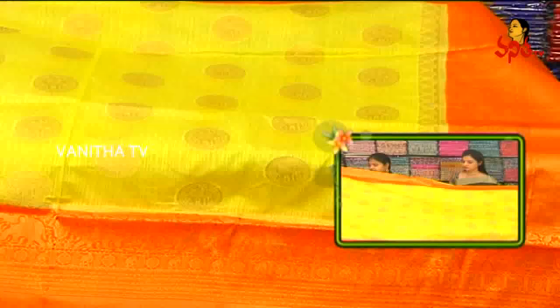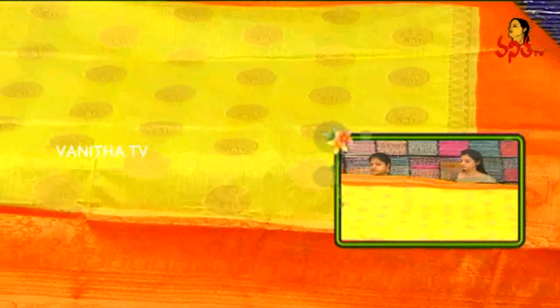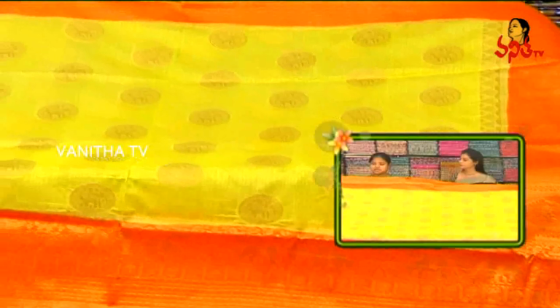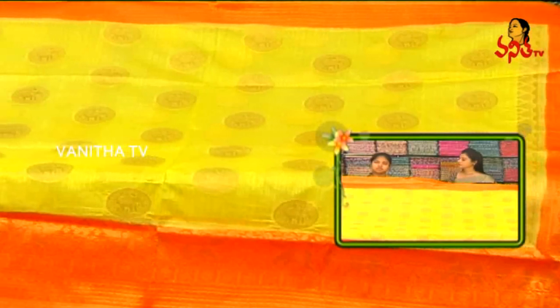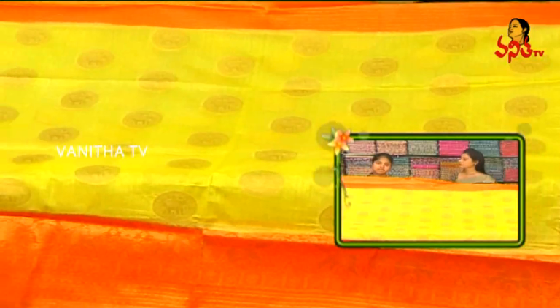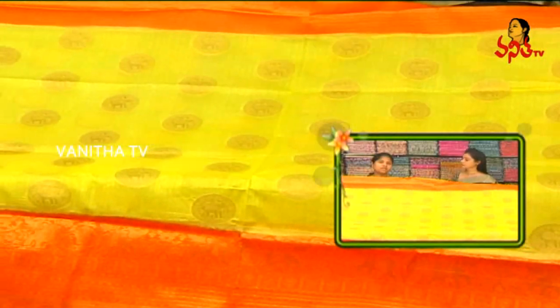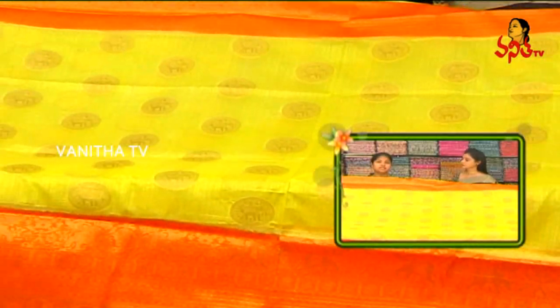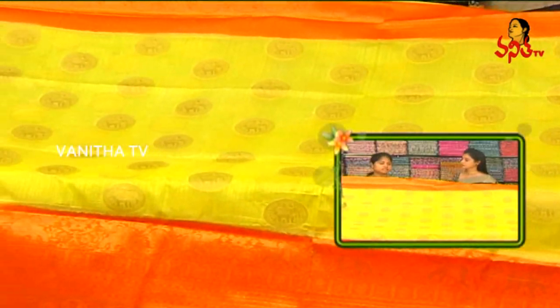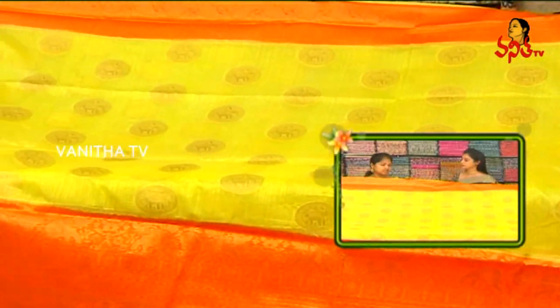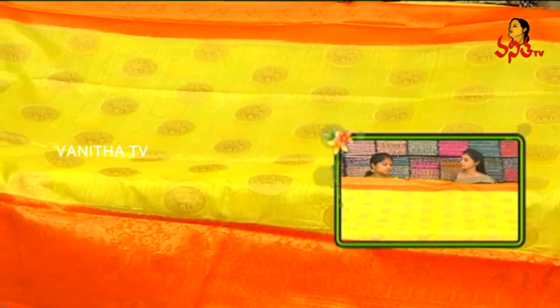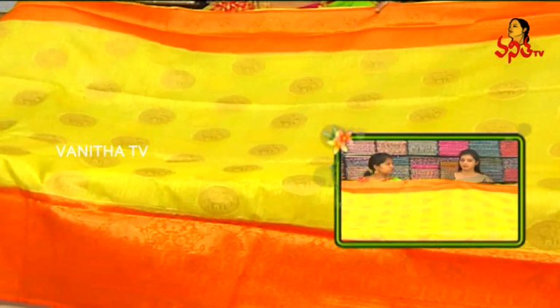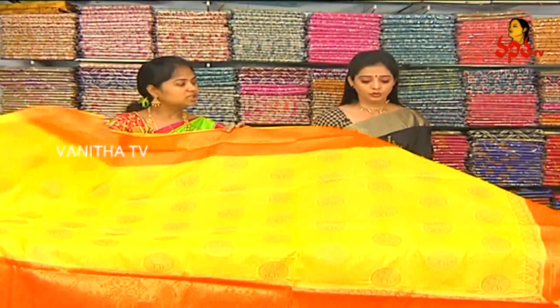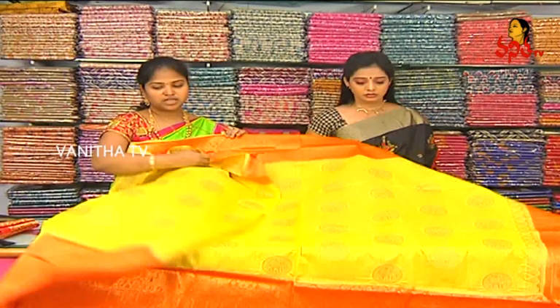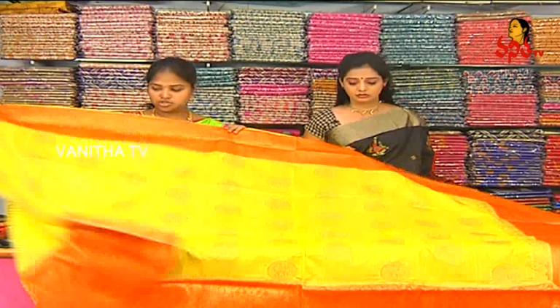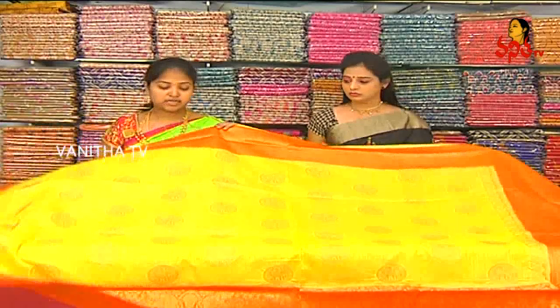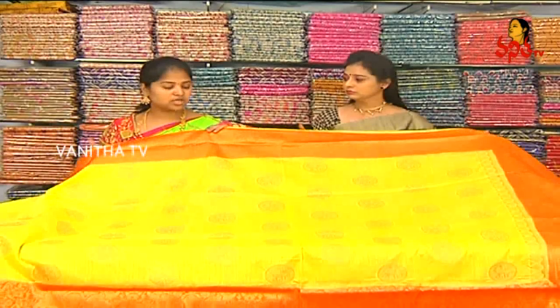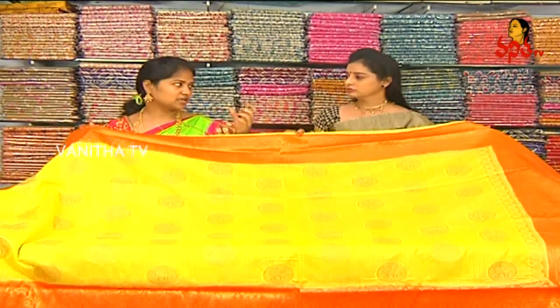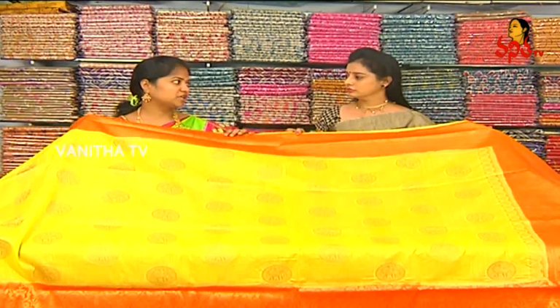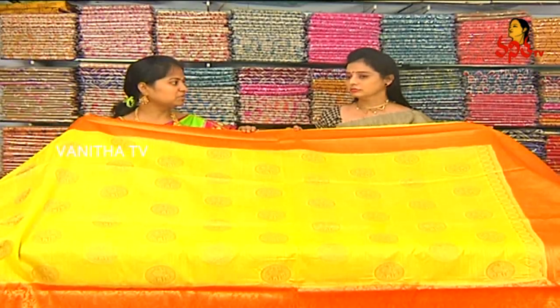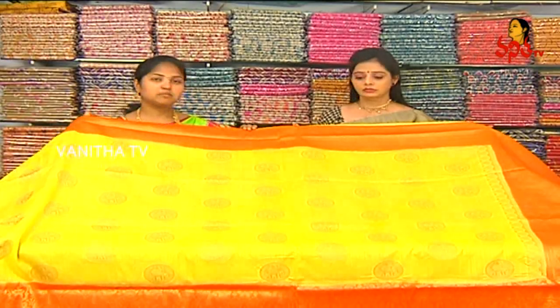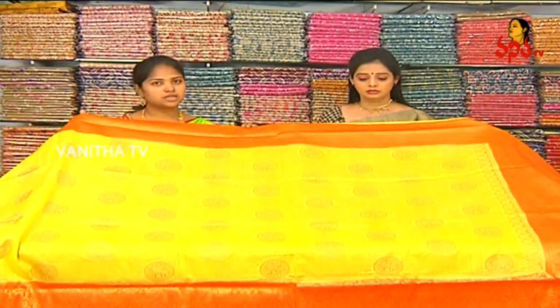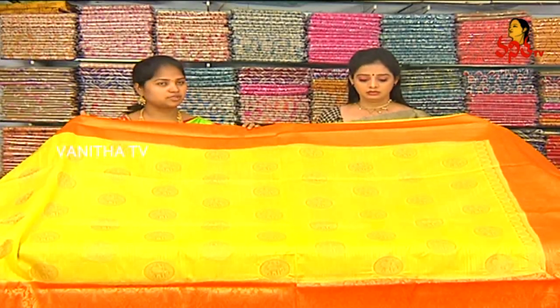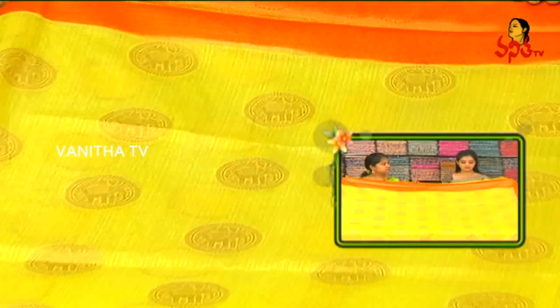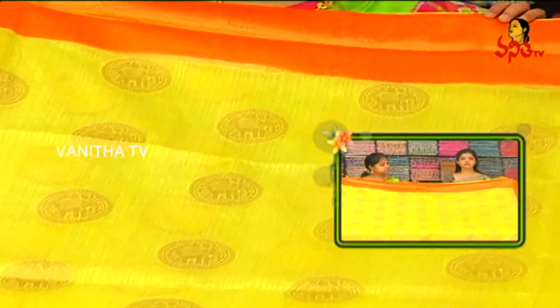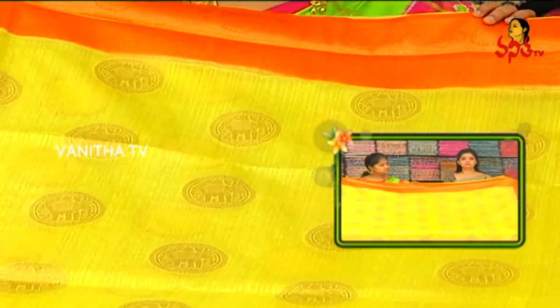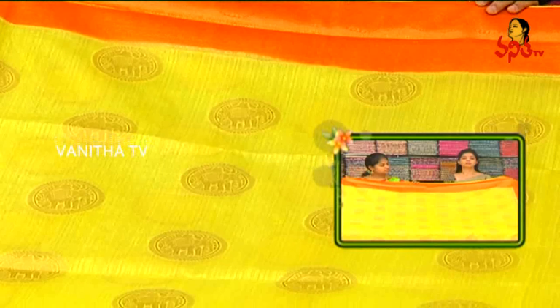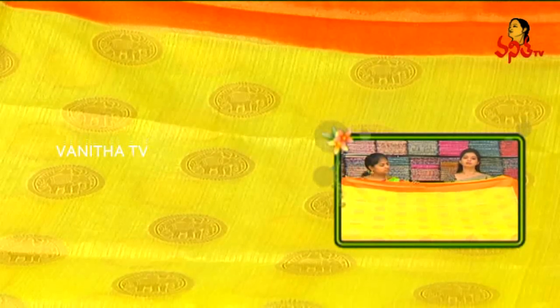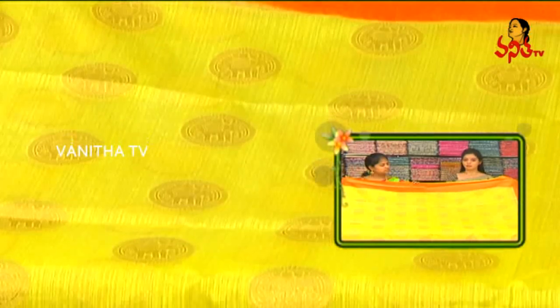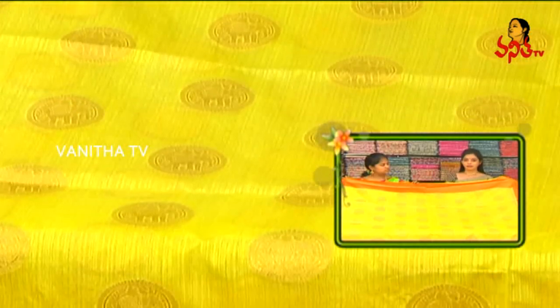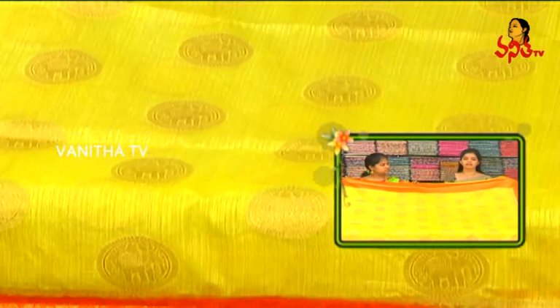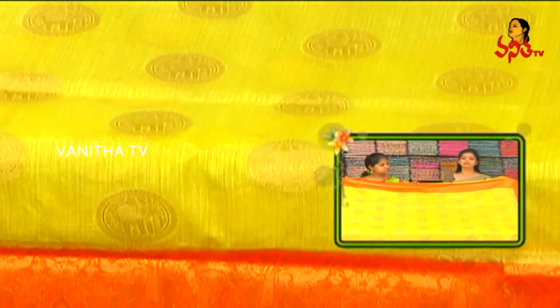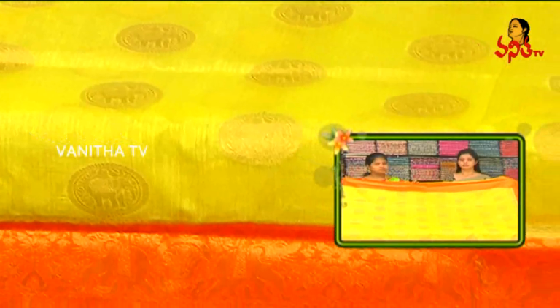We also have a reasonable price — only Rs. 1970. We also have the same color combination and same design available at Rs. 1970.